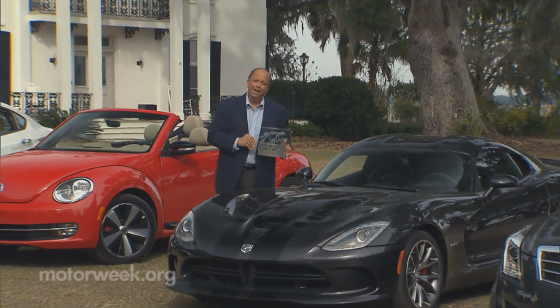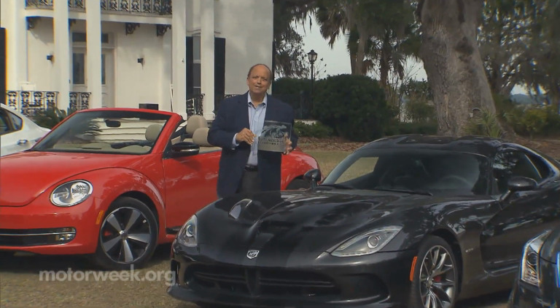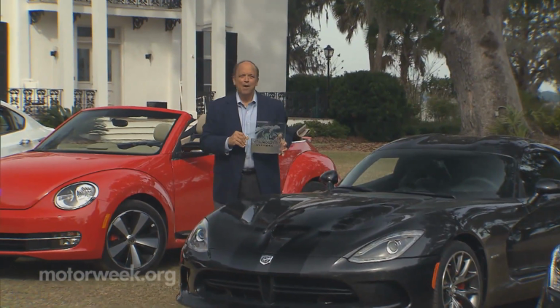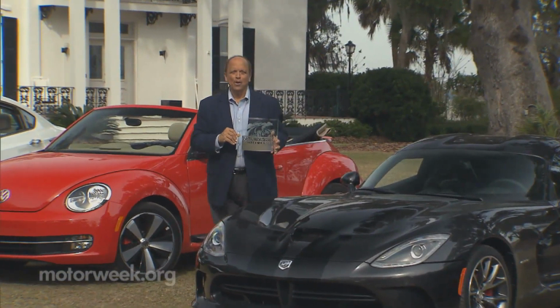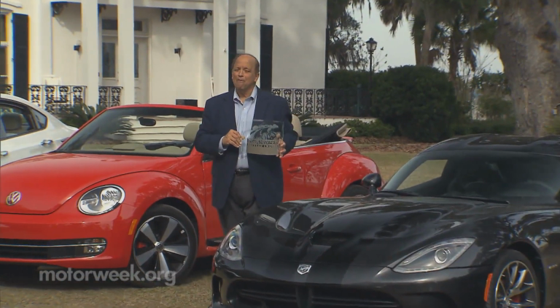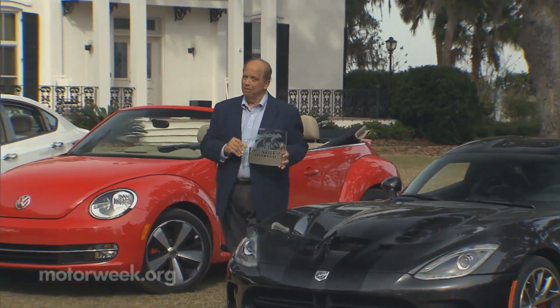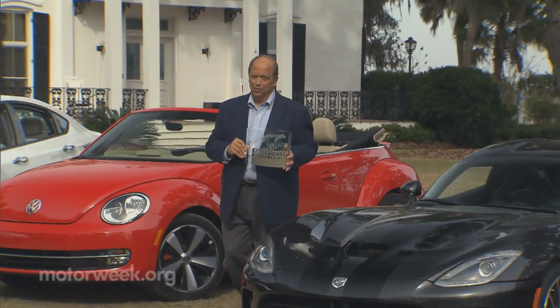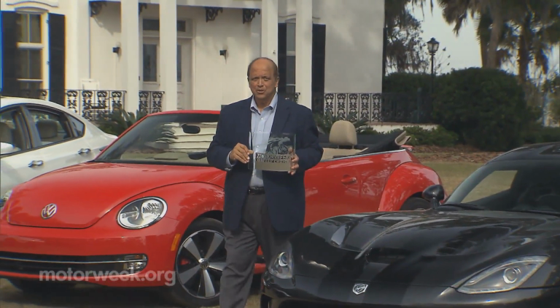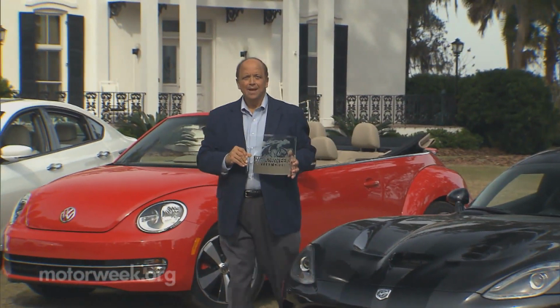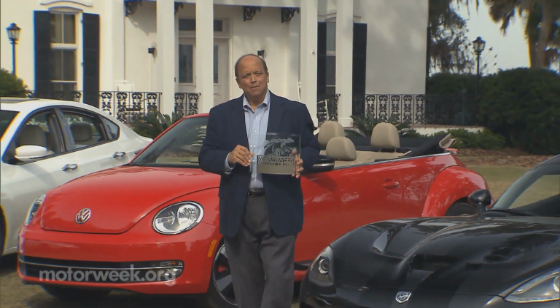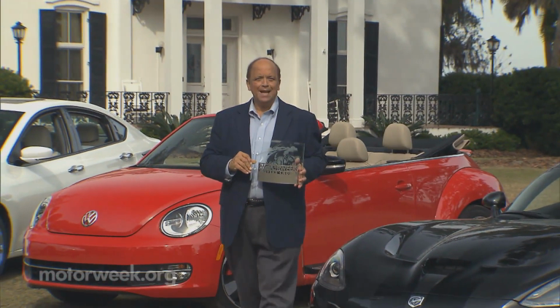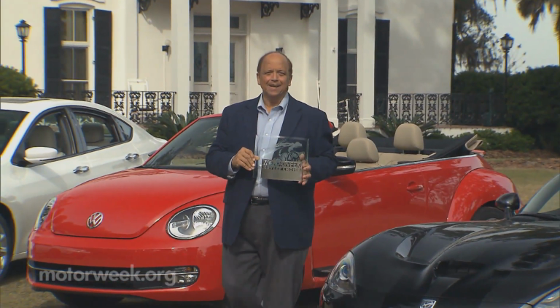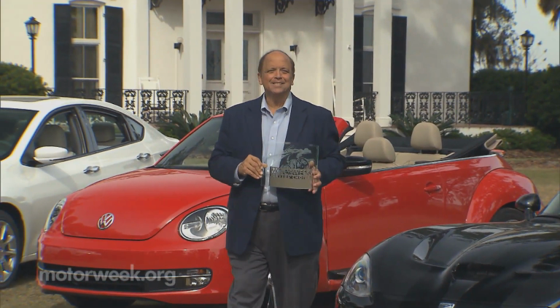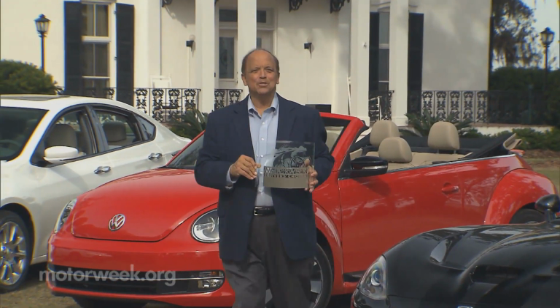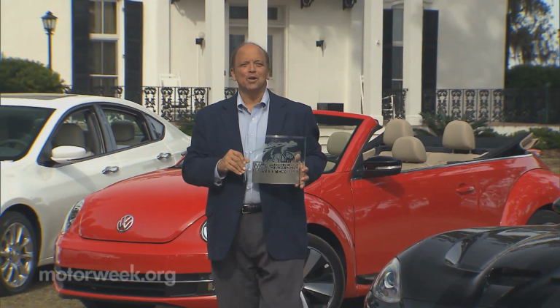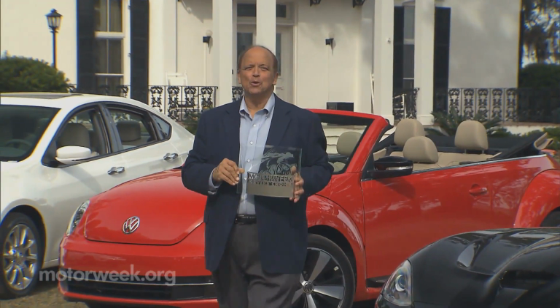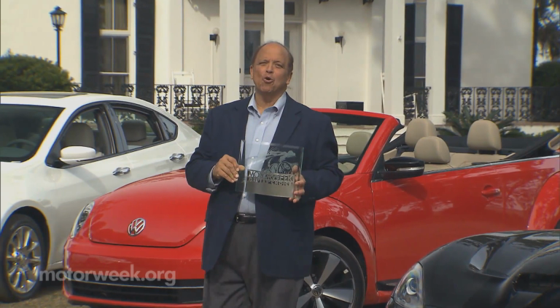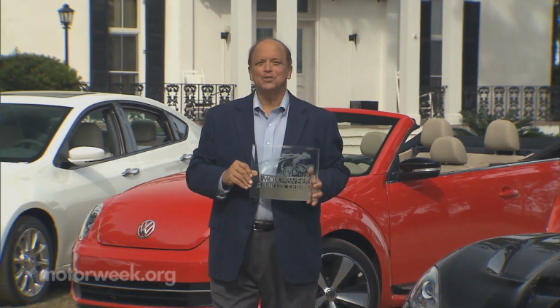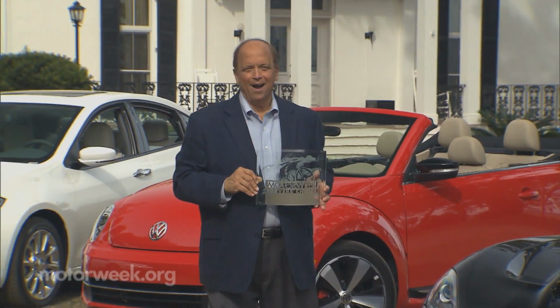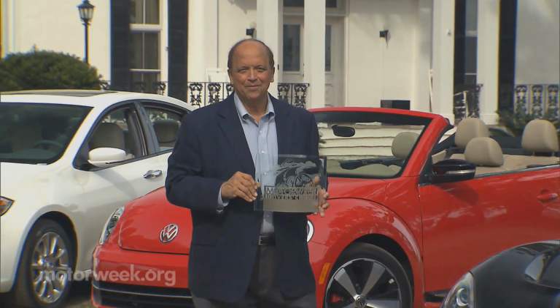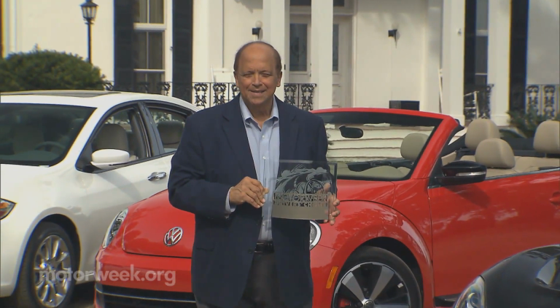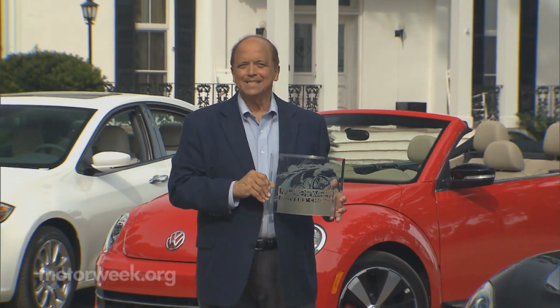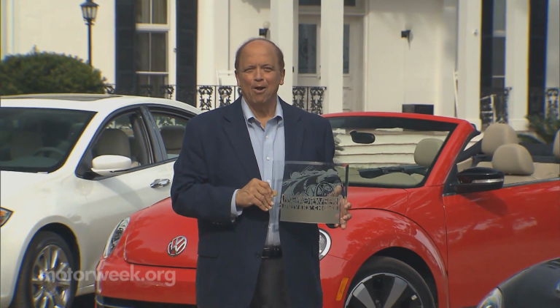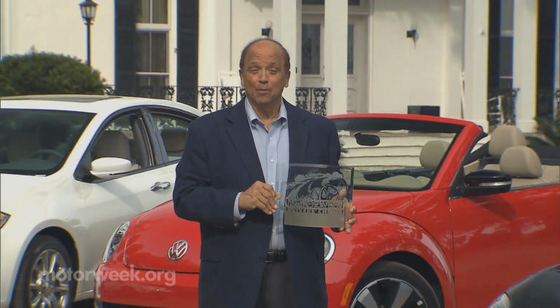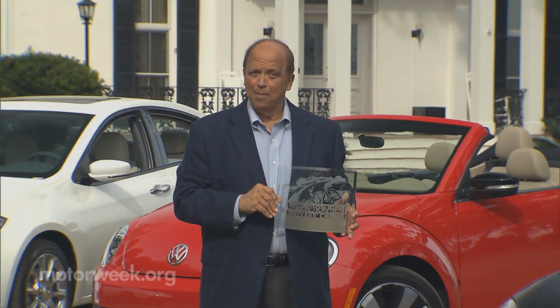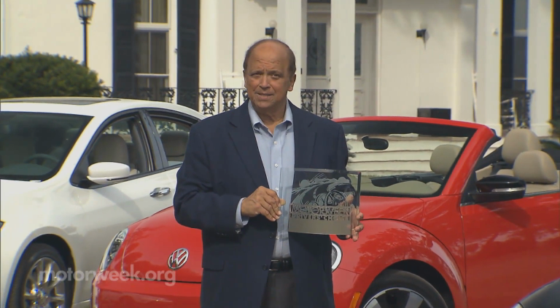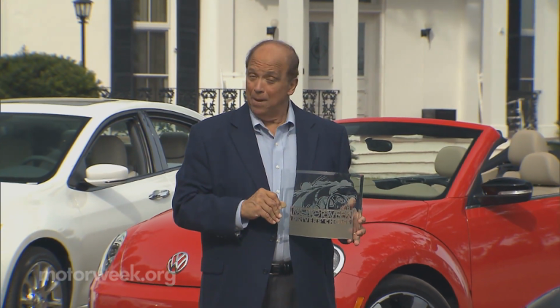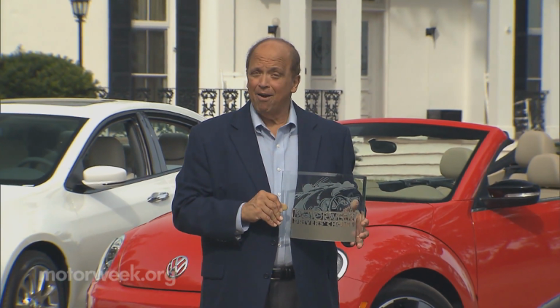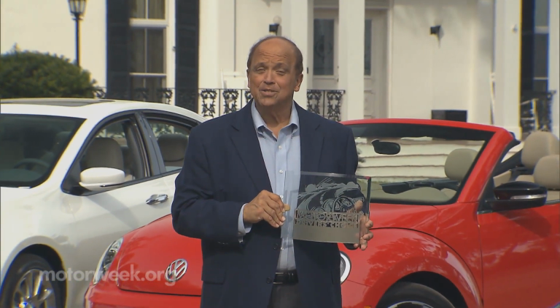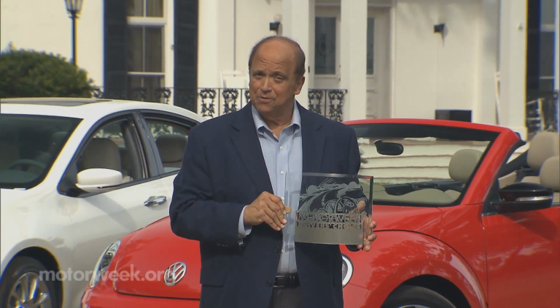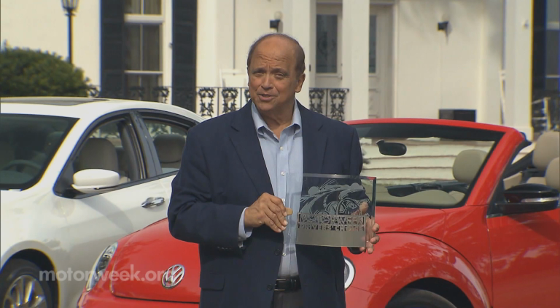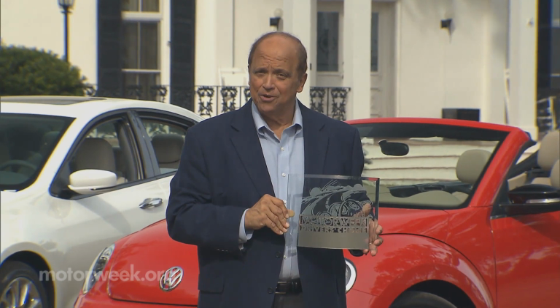Some of our winners are very fuel-efficient. Some are classy, and some are just a pure joy to drive. So let's get rolling with our picks of the best cars of 2013.